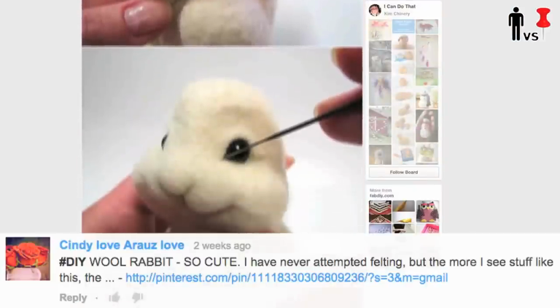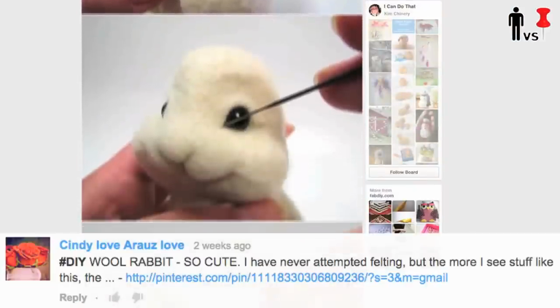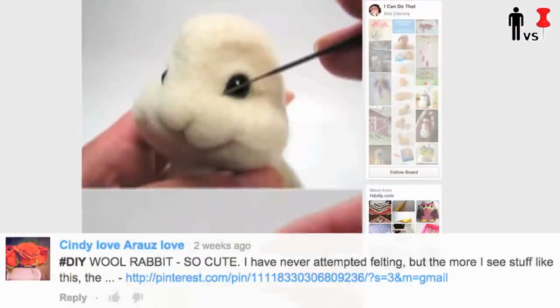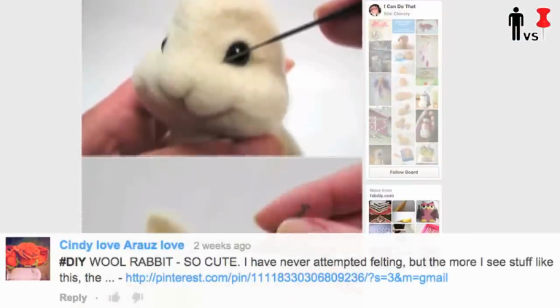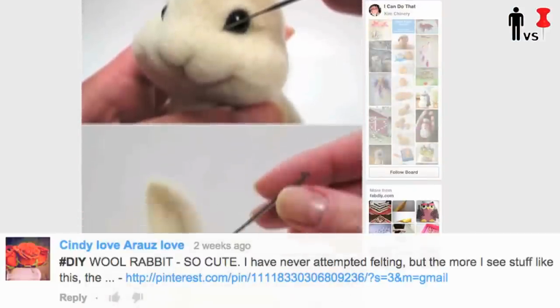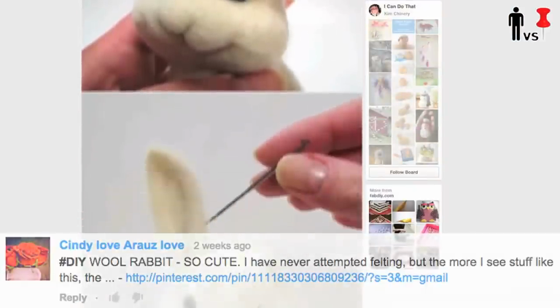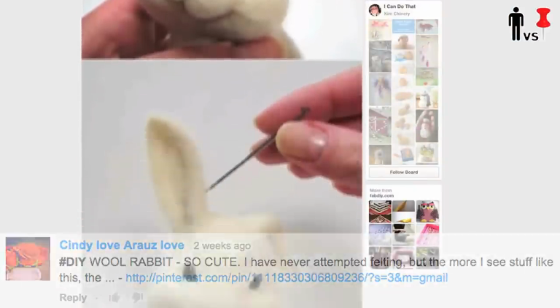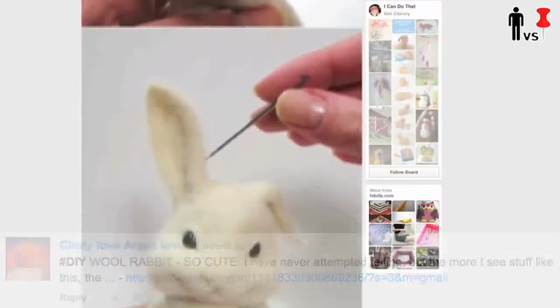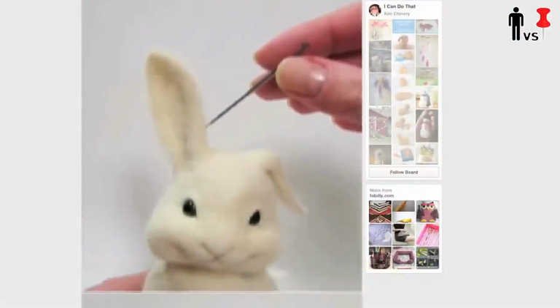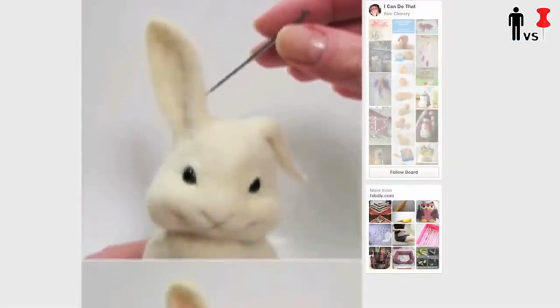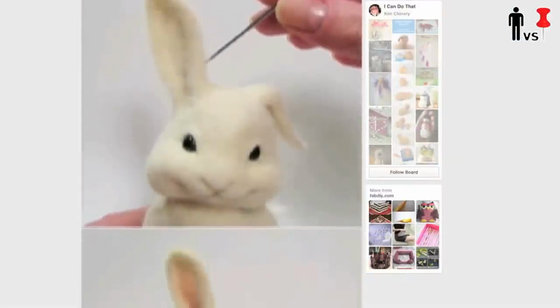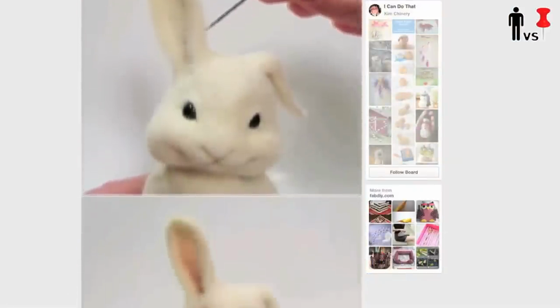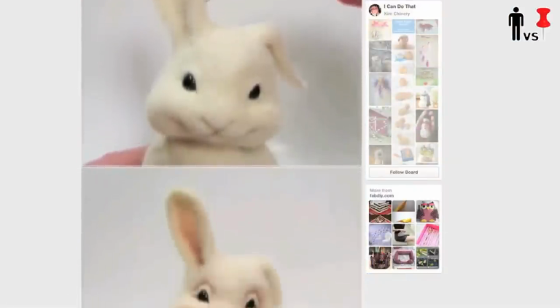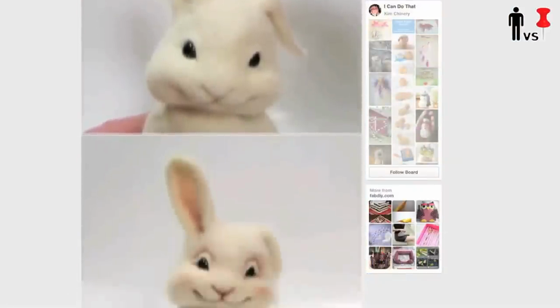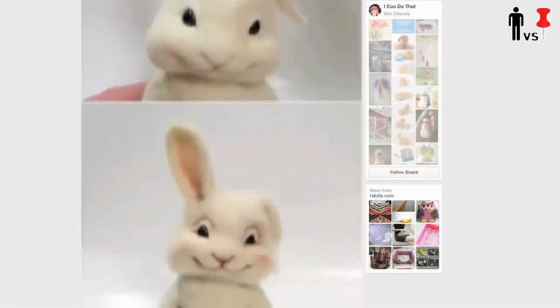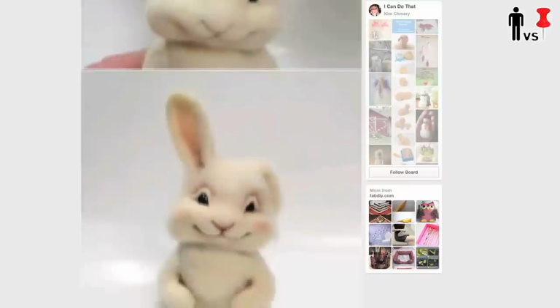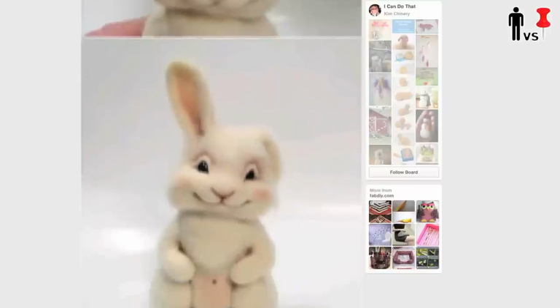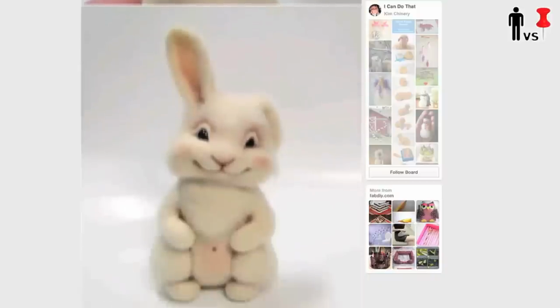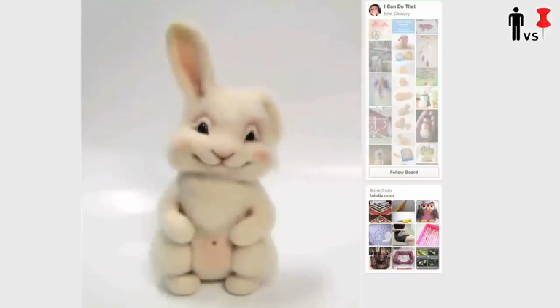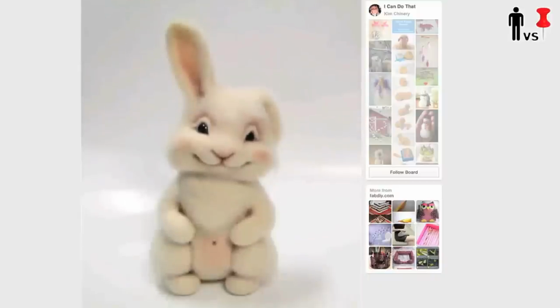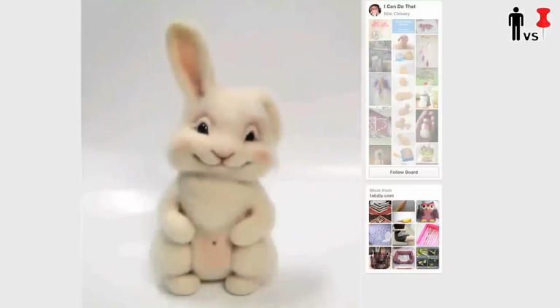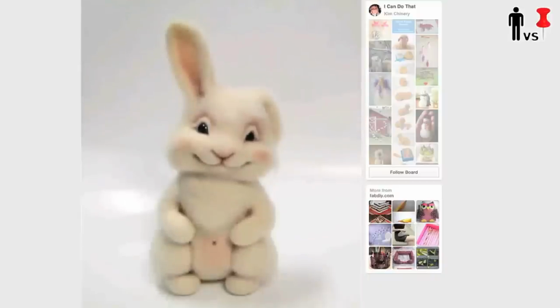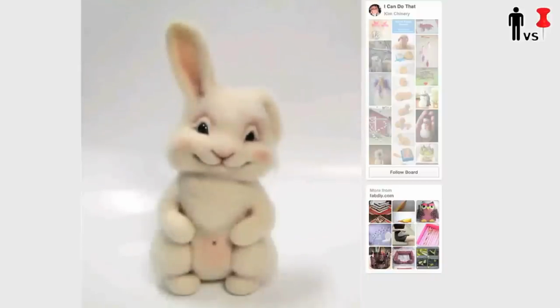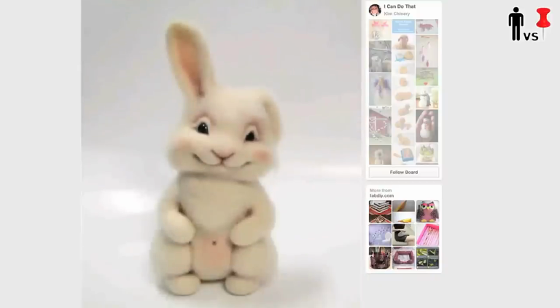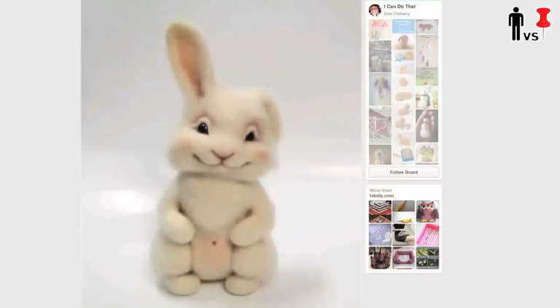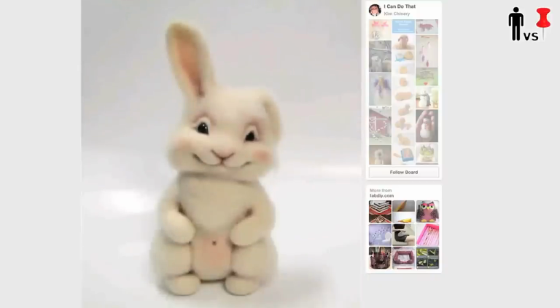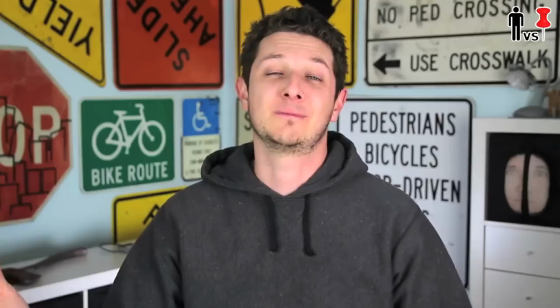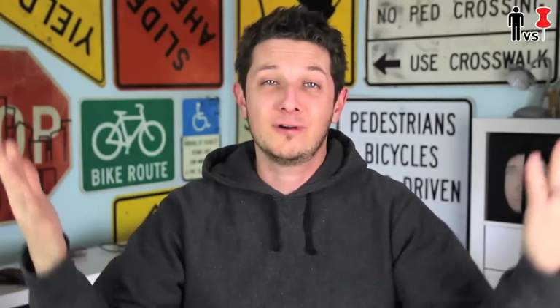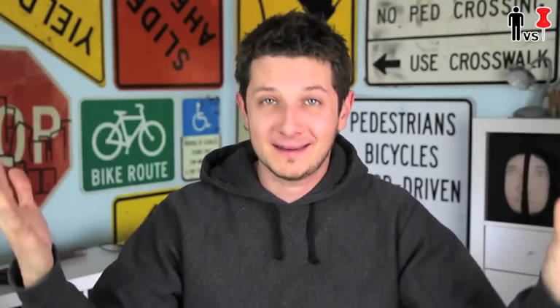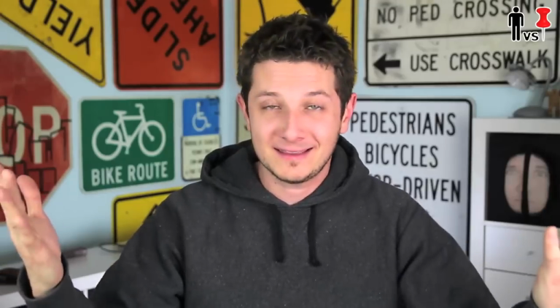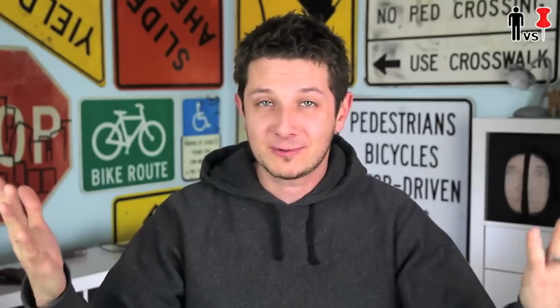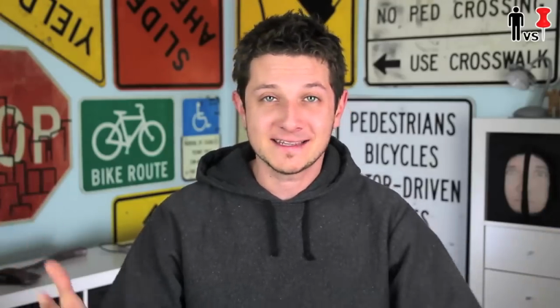Now this one's been making its way around the pinosphere for a minute. It's this really cute felted rabbit. I've personally never felted anything before, but it looks pretty easy.